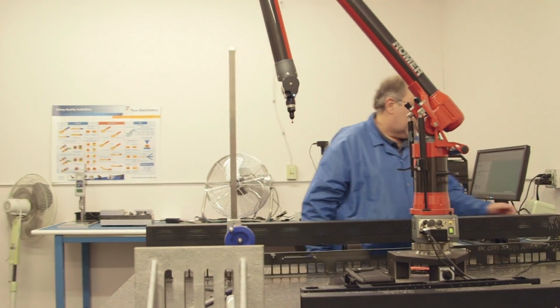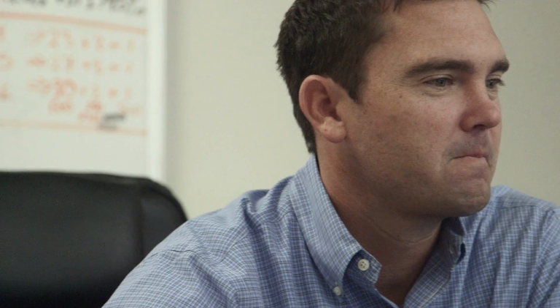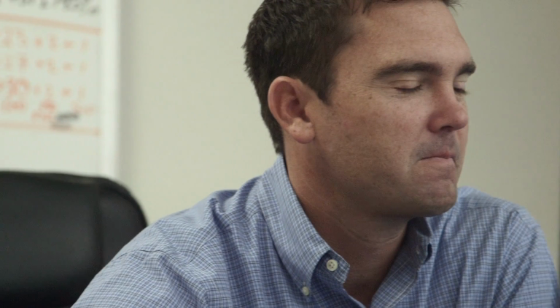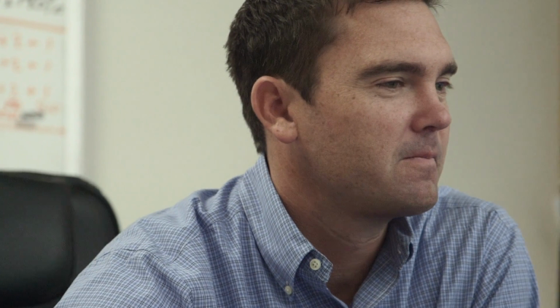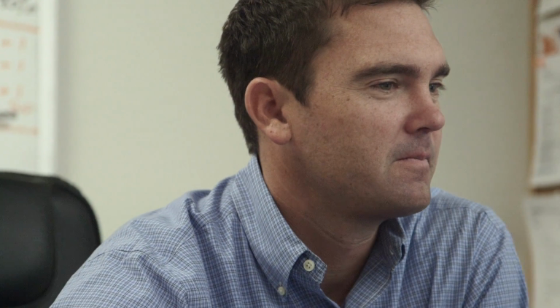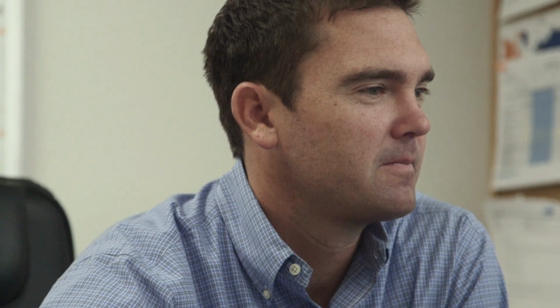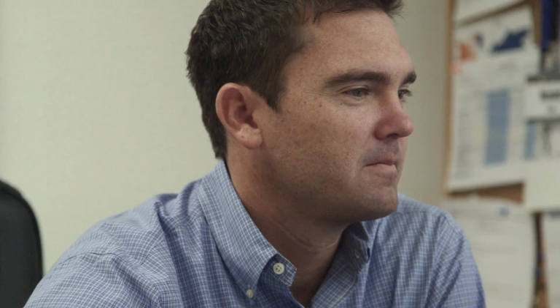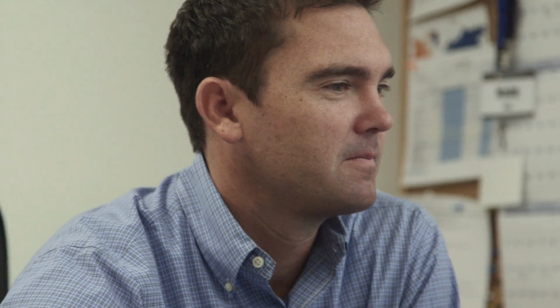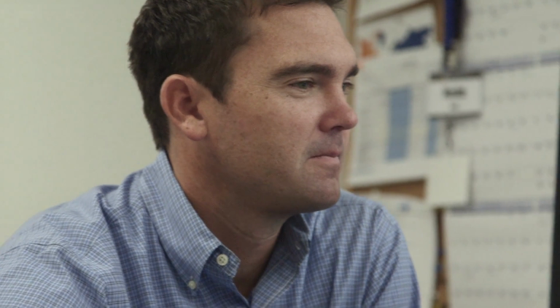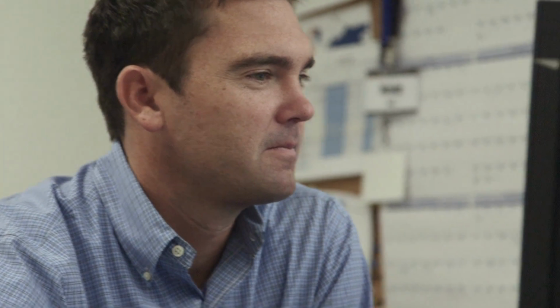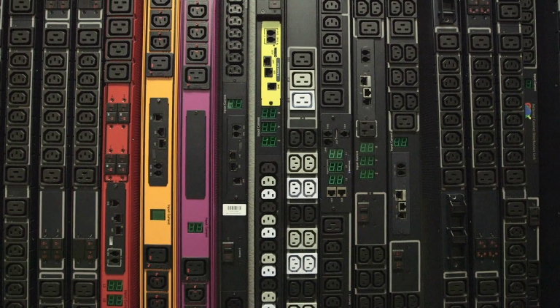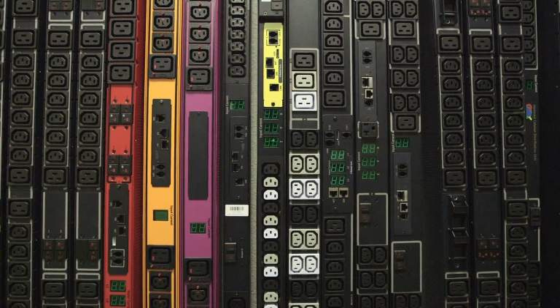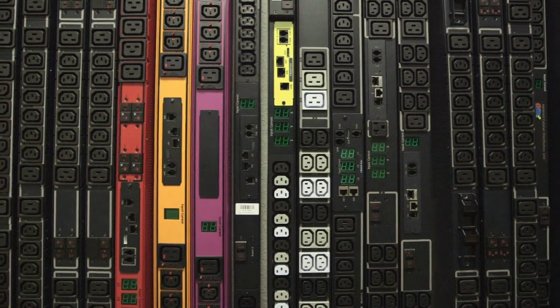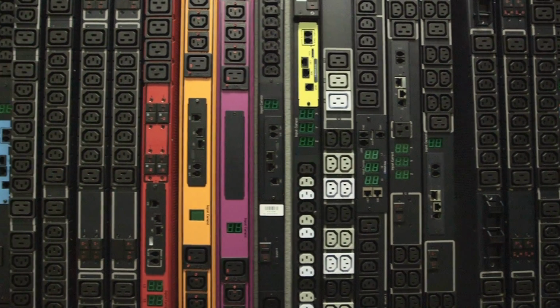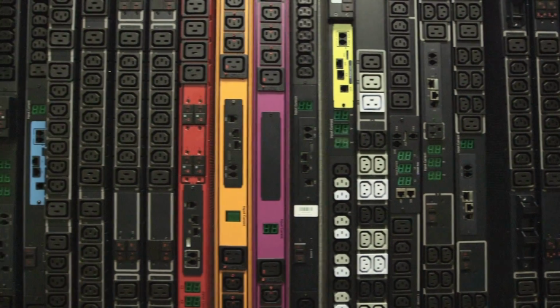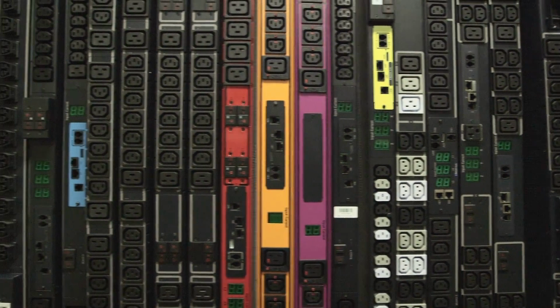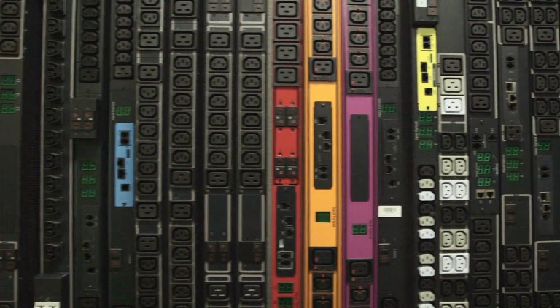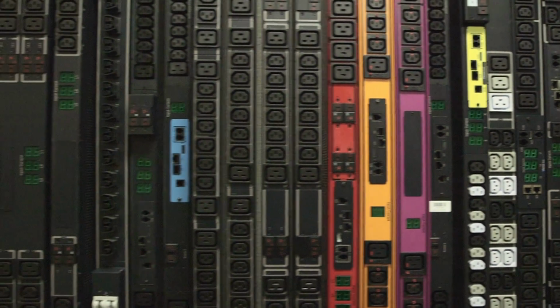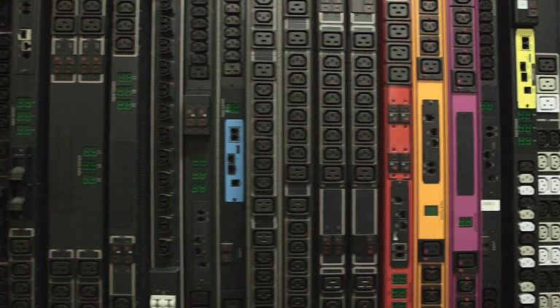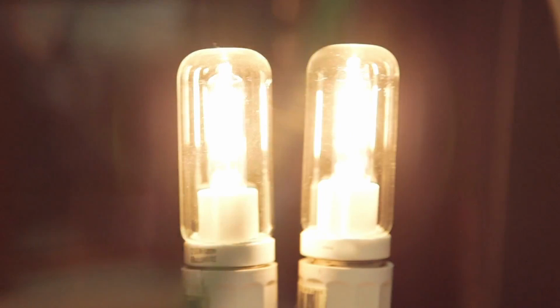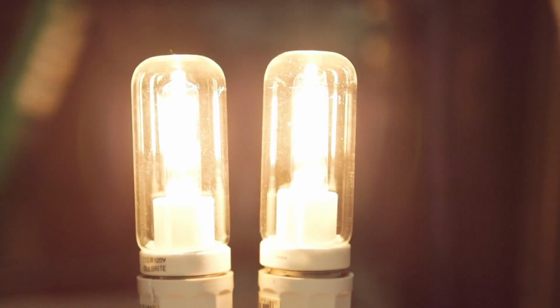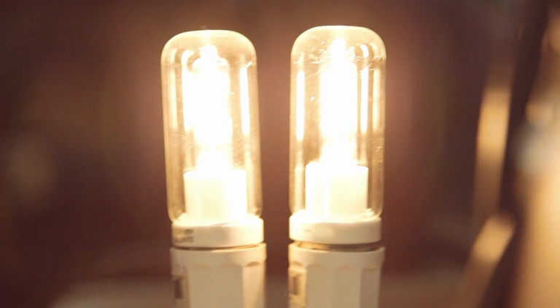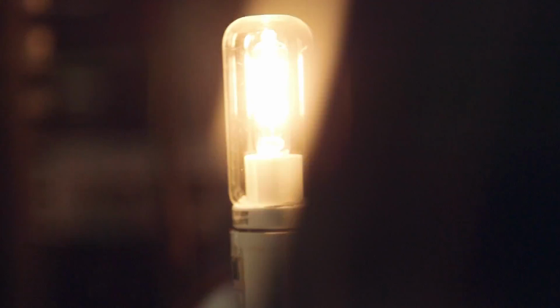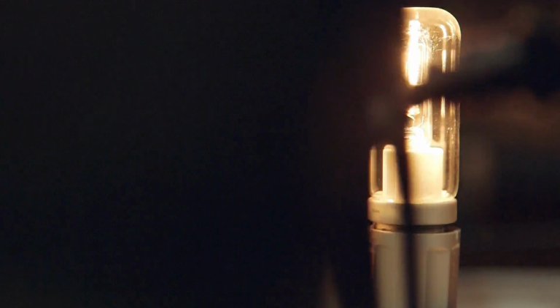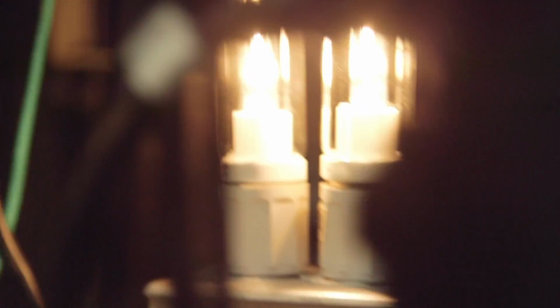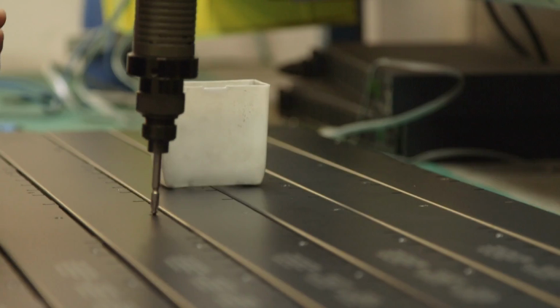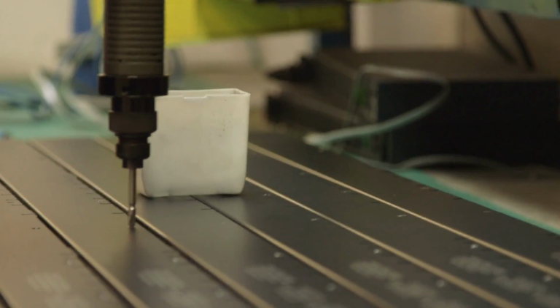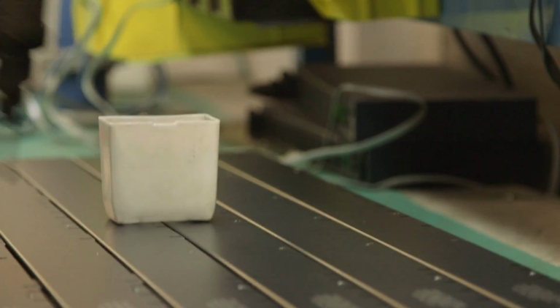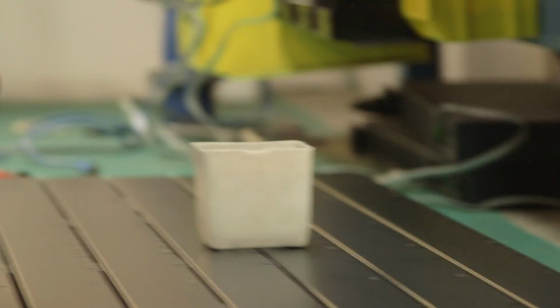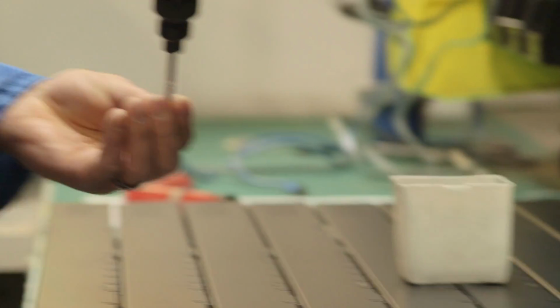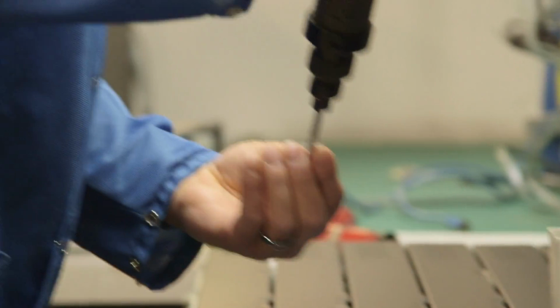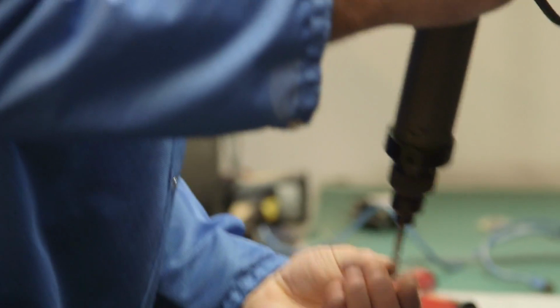Every new PDU design begins in-house. In our prototype and validation lab, designs are tested for reliability, functionality, and safety in order to deliver the highest quality PDU.